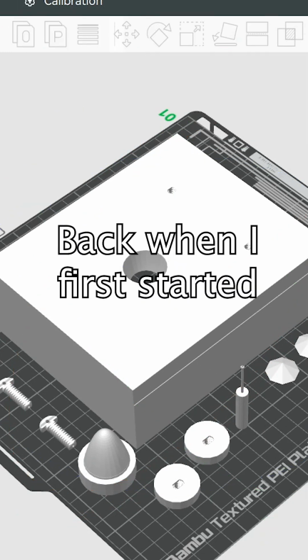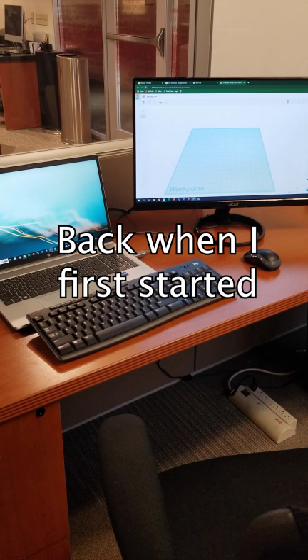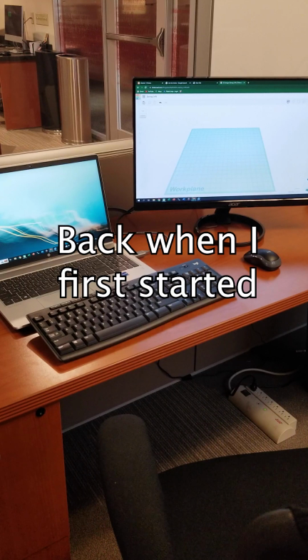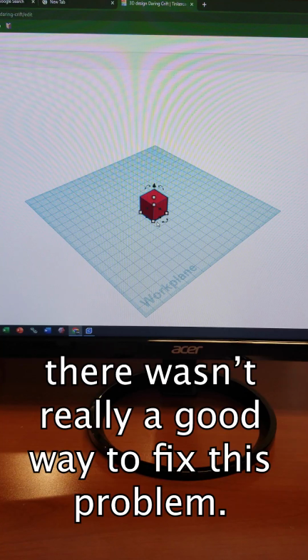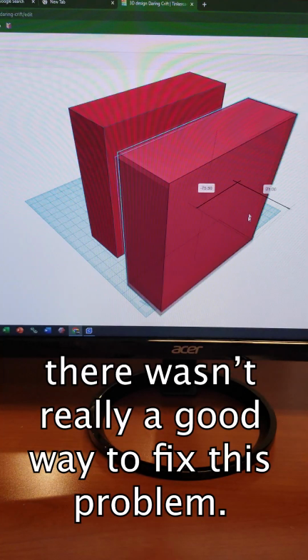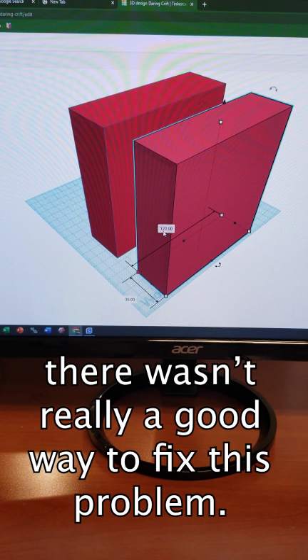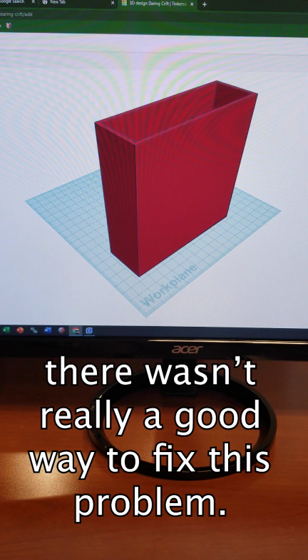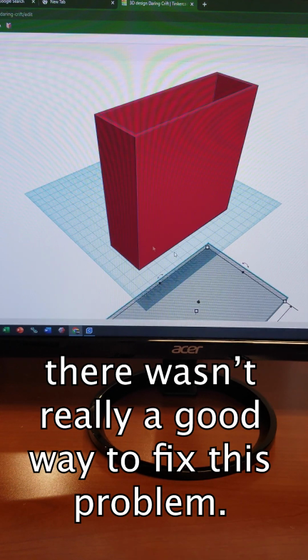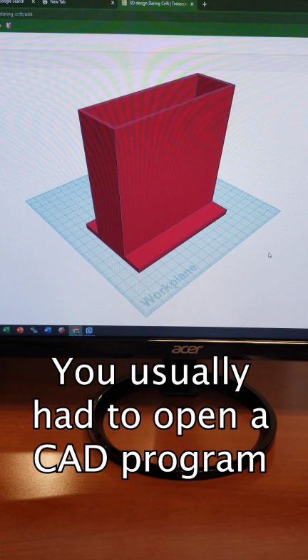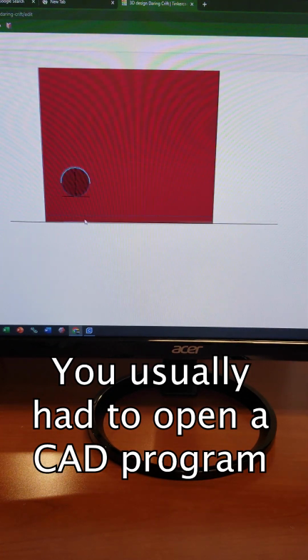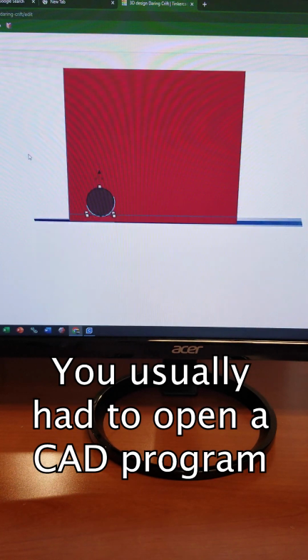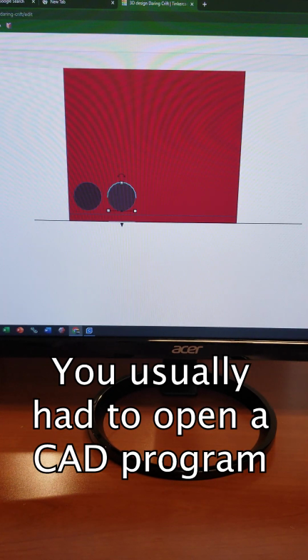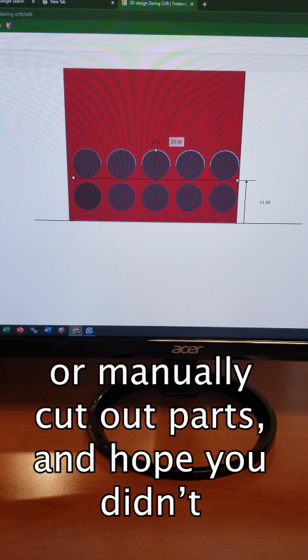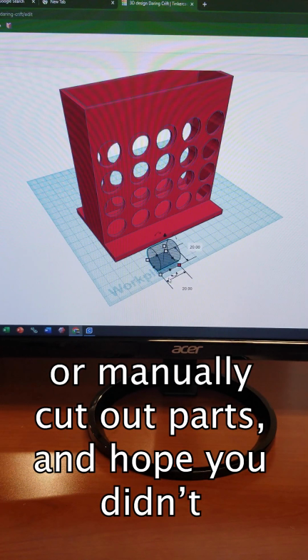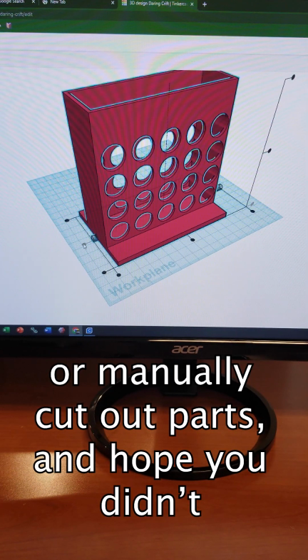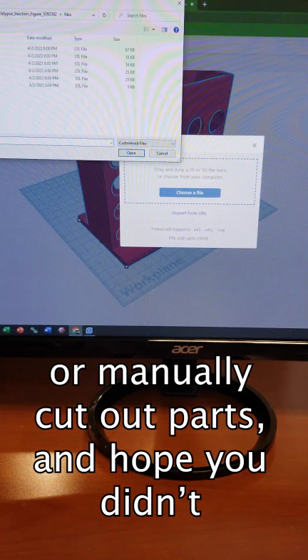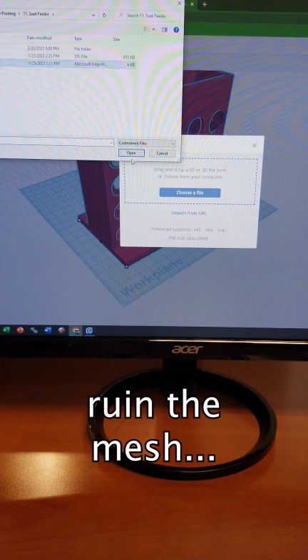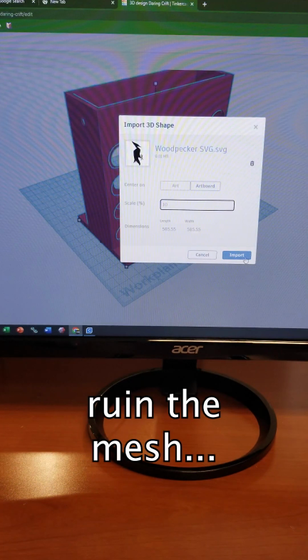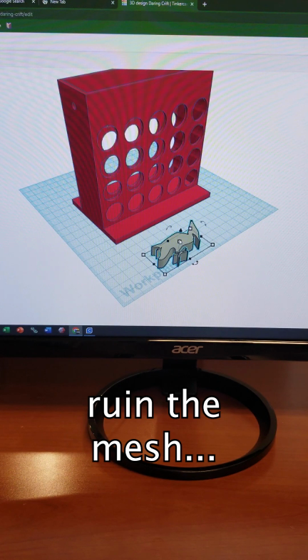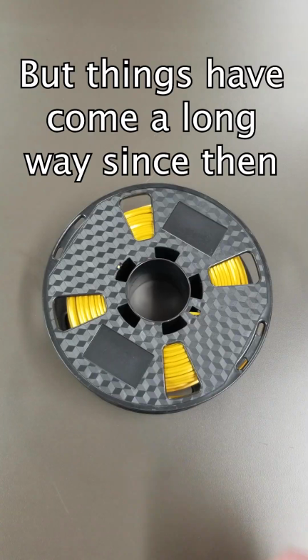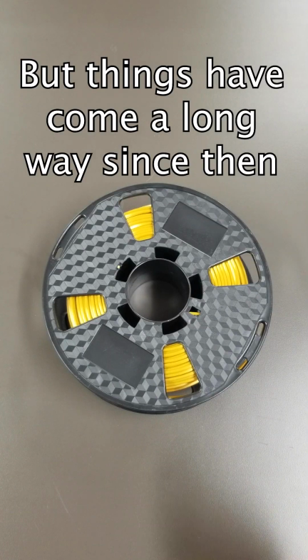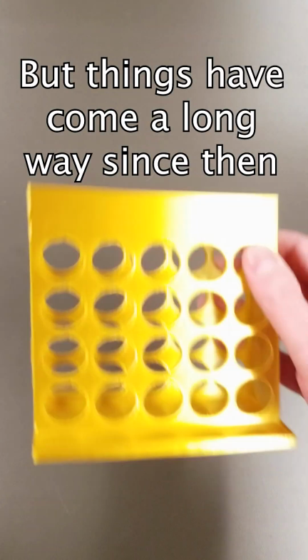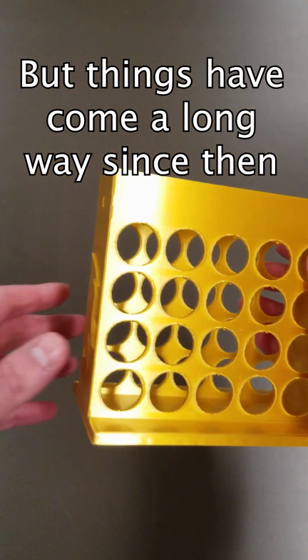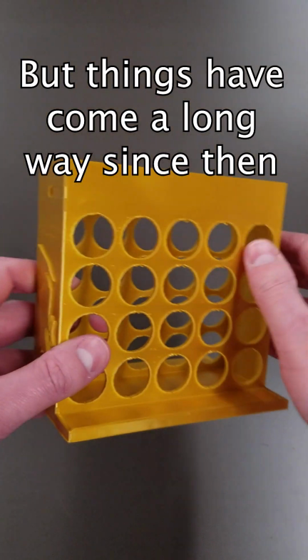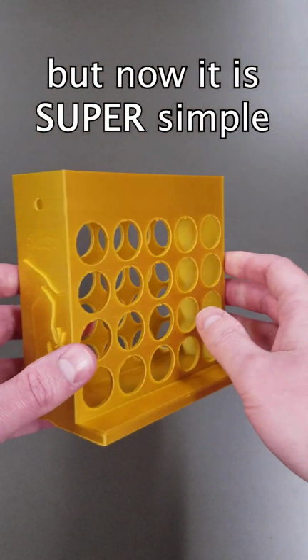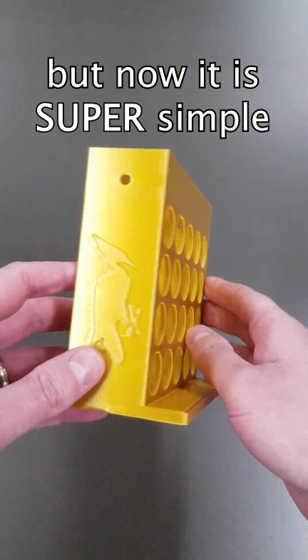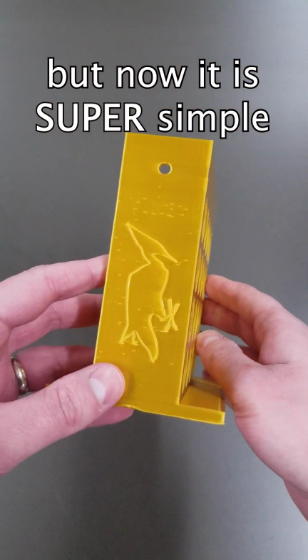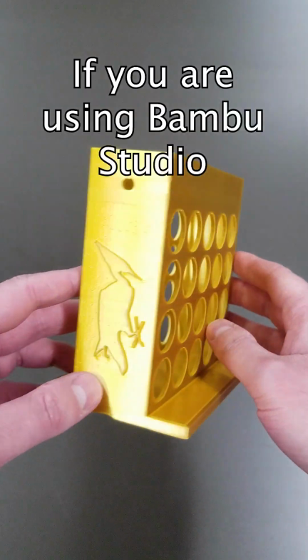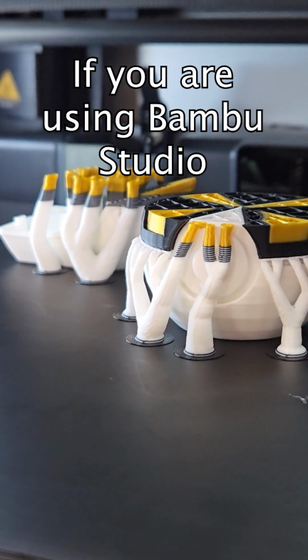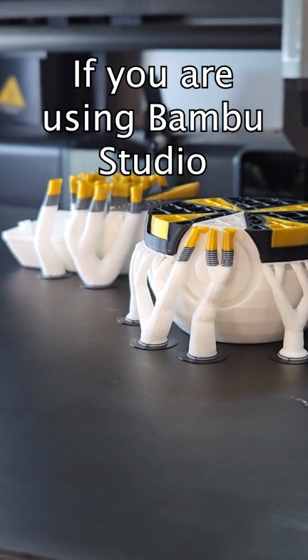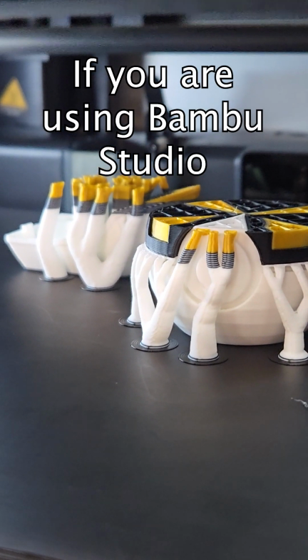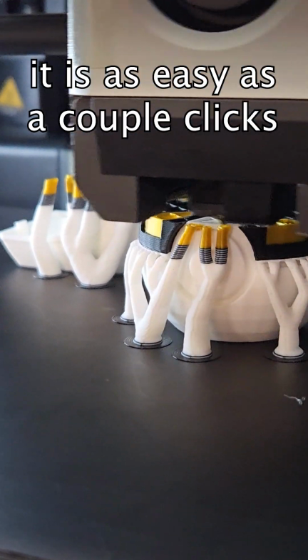Back when I first started, there wasn't really a good way to fix this problem. You usually had to open a CAD program or manually cut out parts and hope that you didn't ruin the mesh. But things have come a long way since then, and now it's super simple if you're using Bambu Studio.